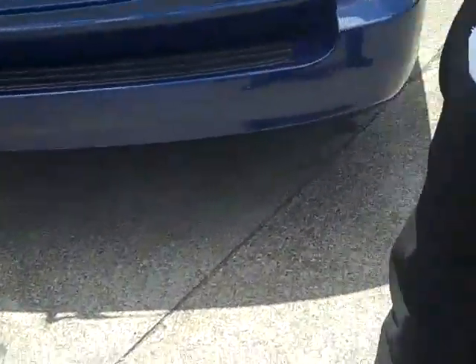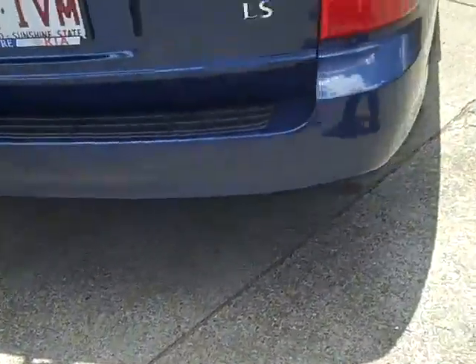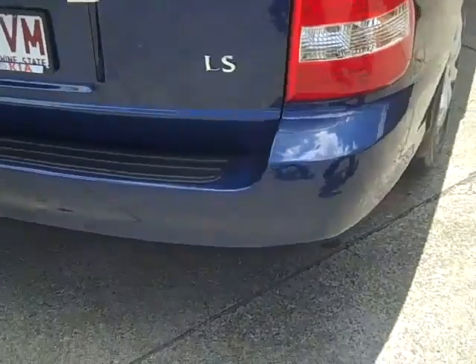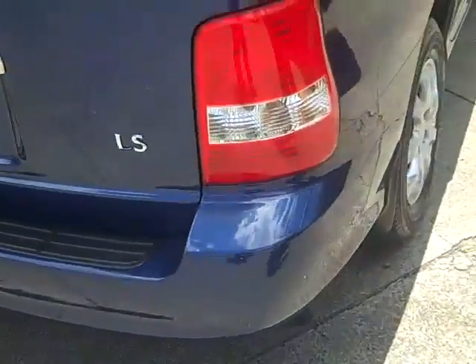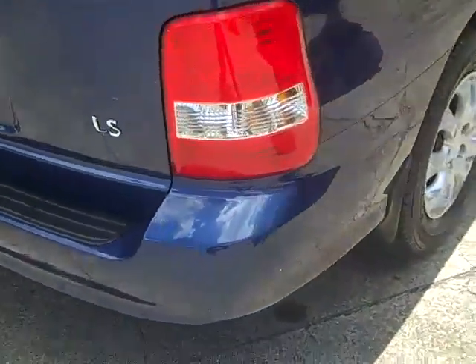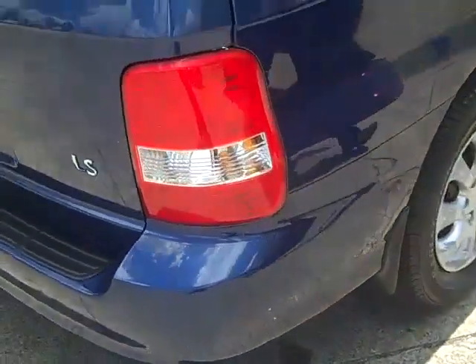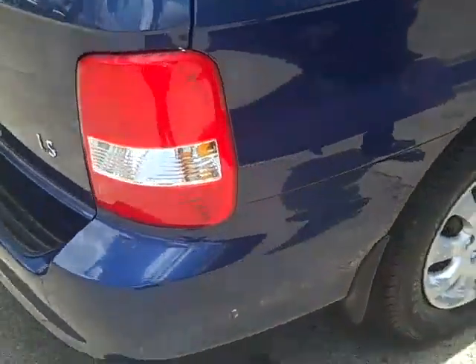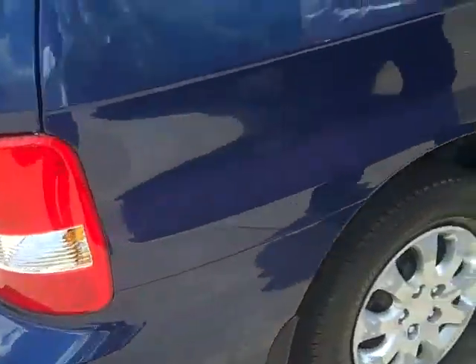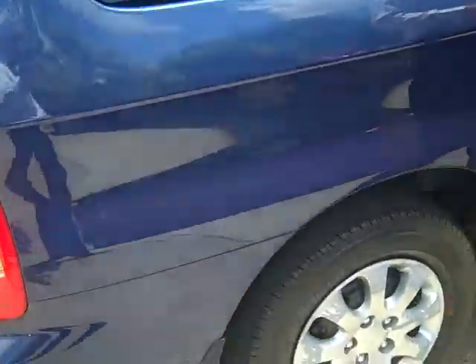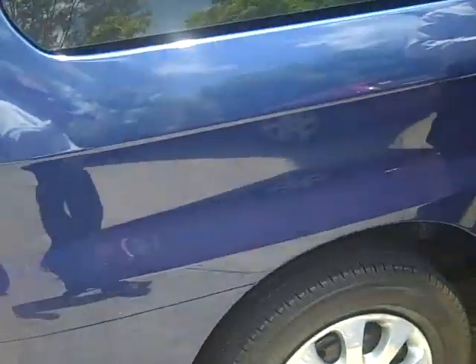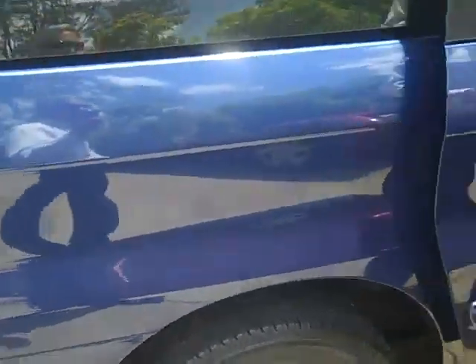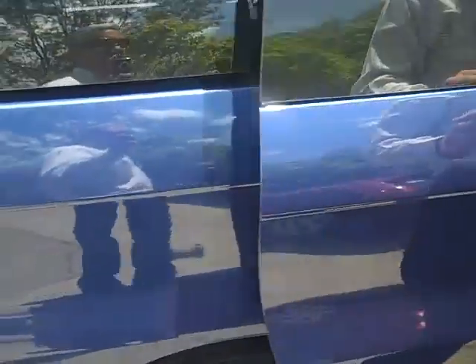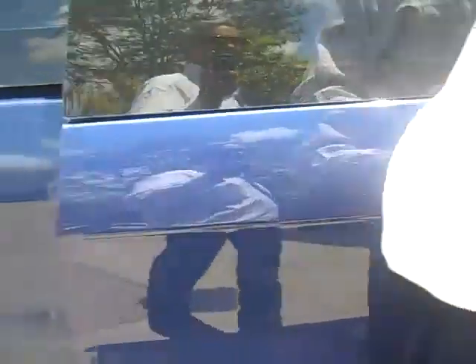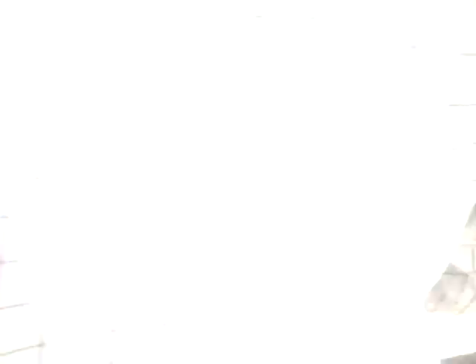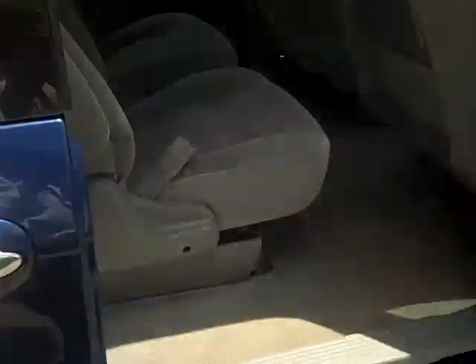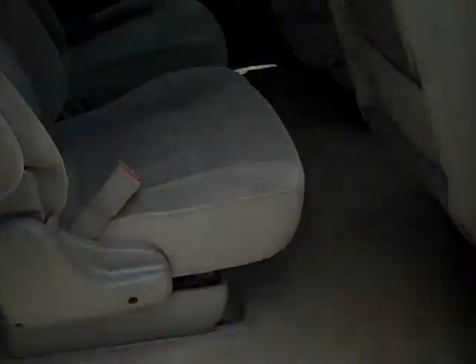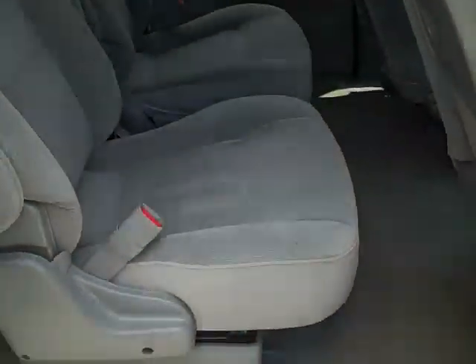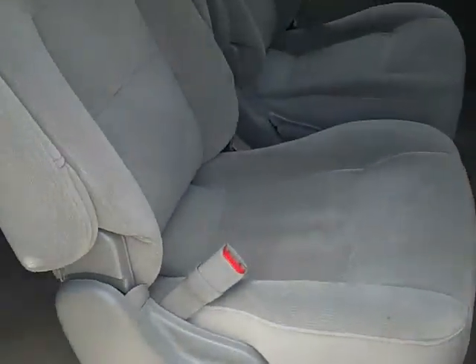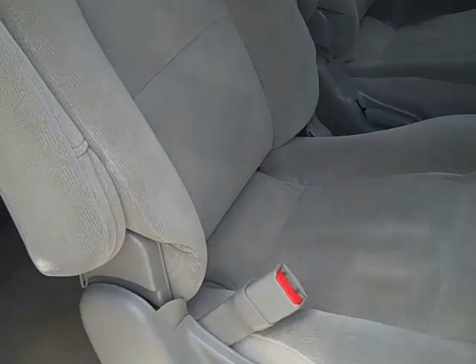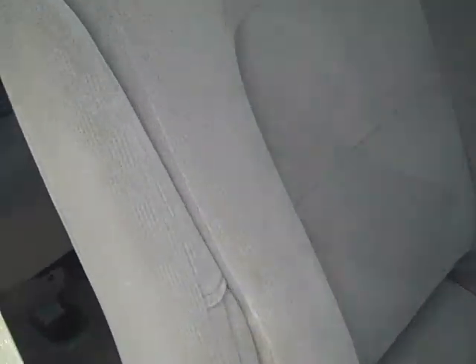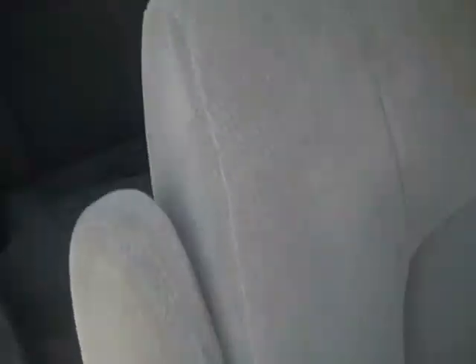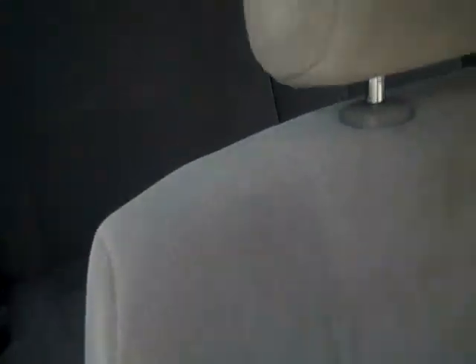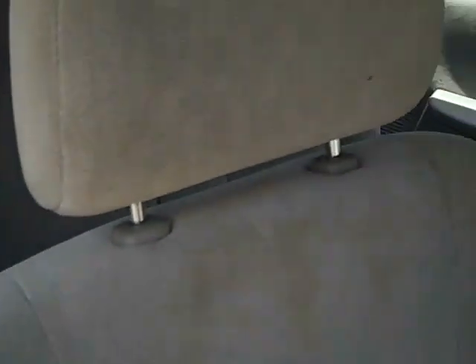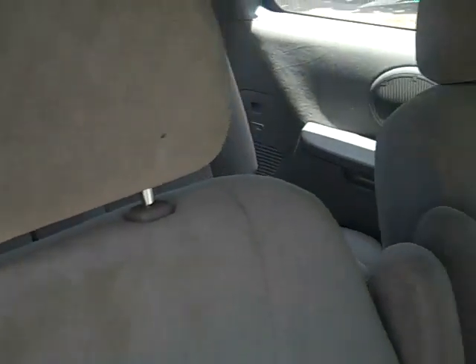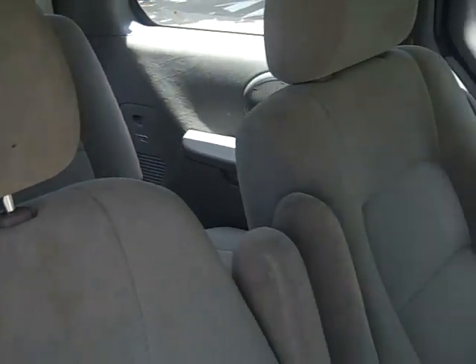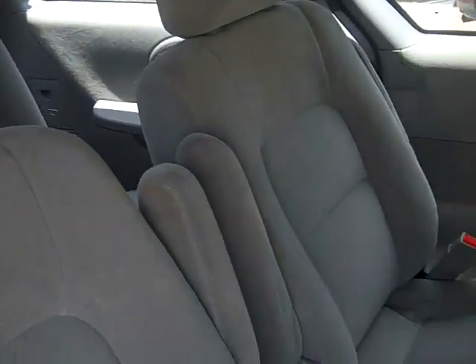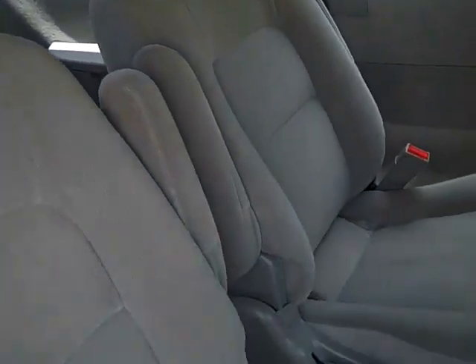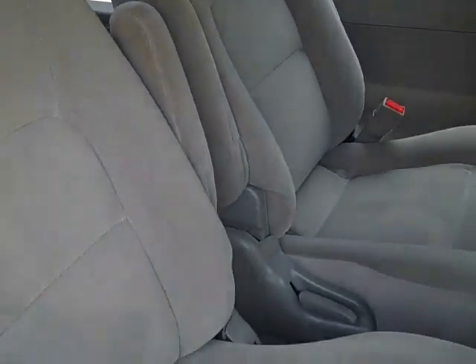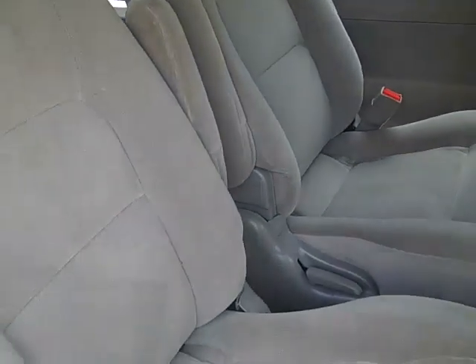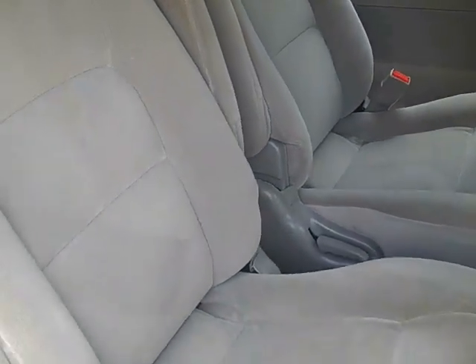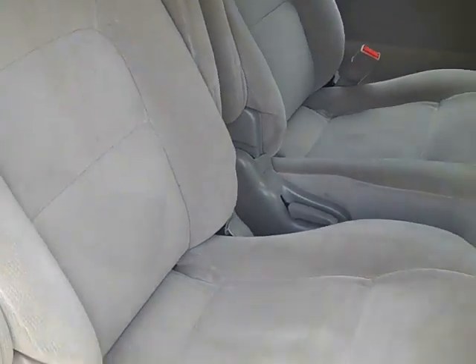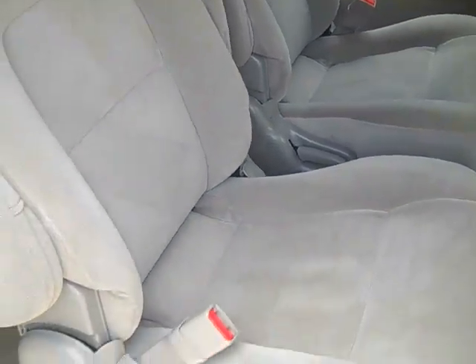As you come around the side of the Kia Carnival, you can see there's plenty of space in the rear for passengers. And the vehicle is fitted with rear air conditioning.